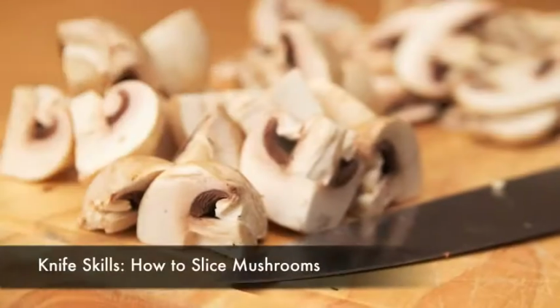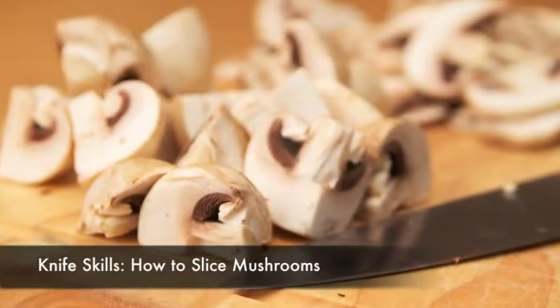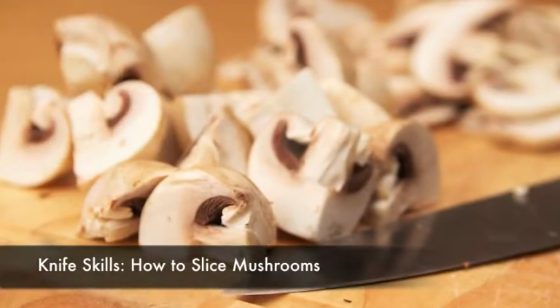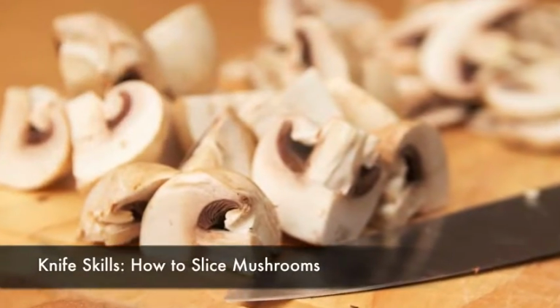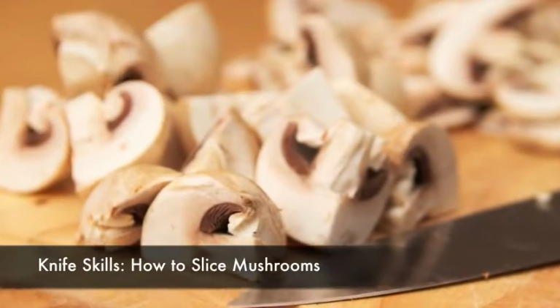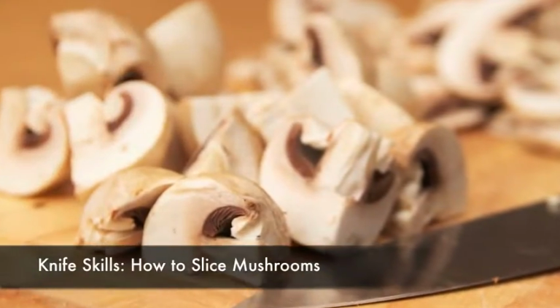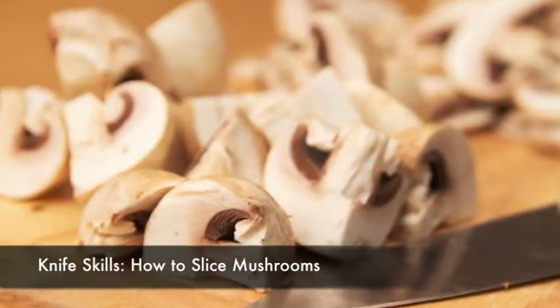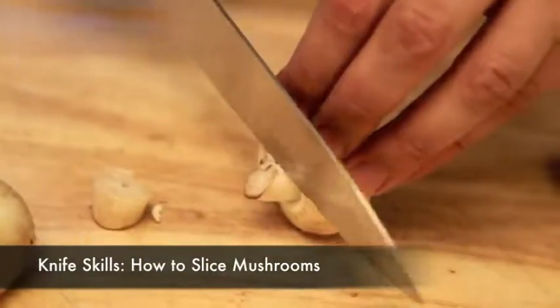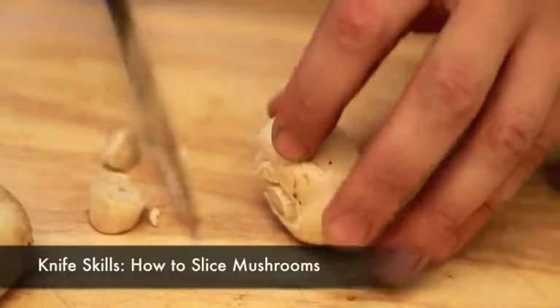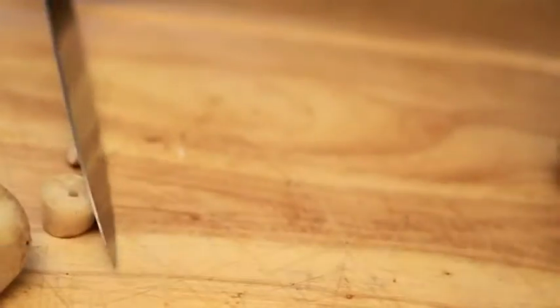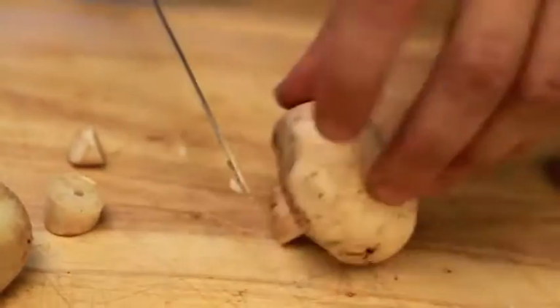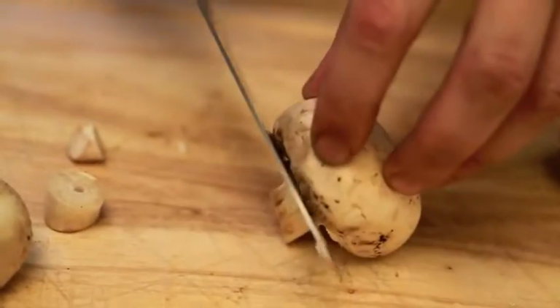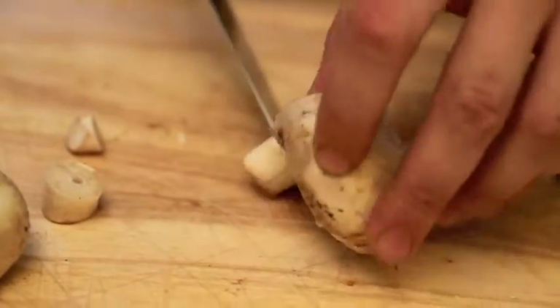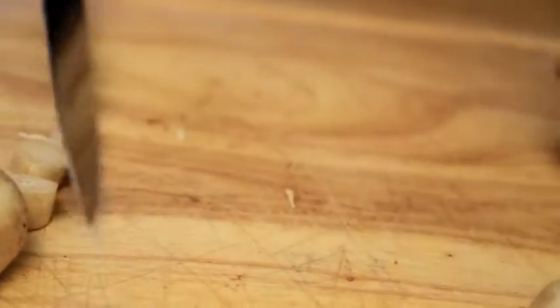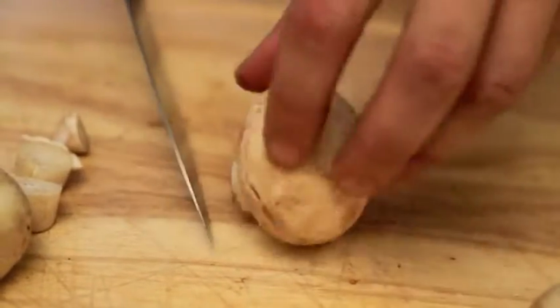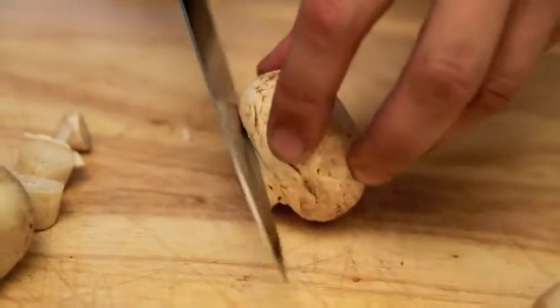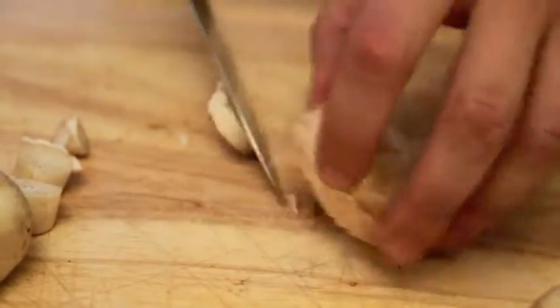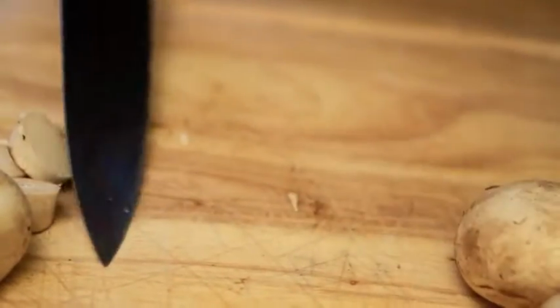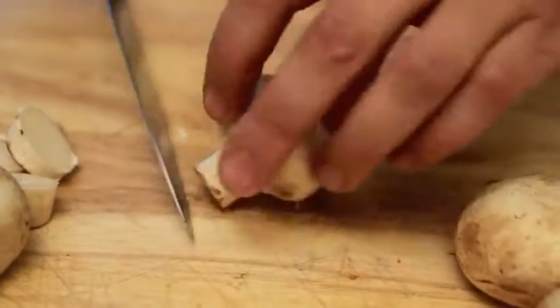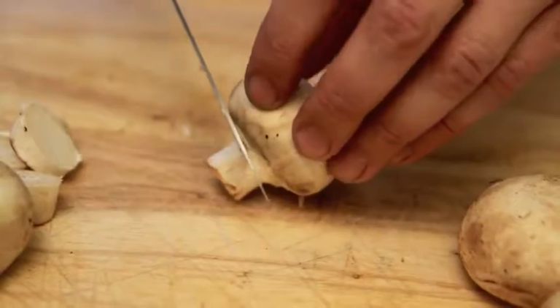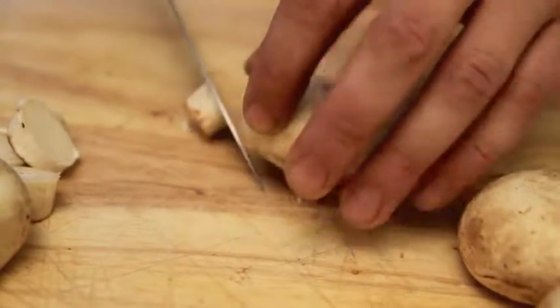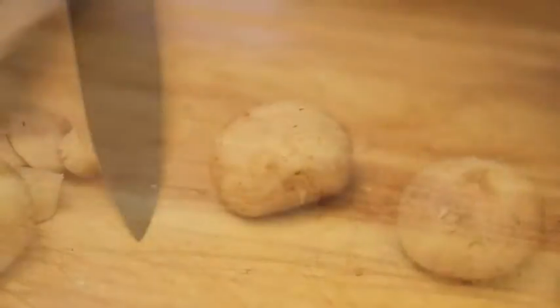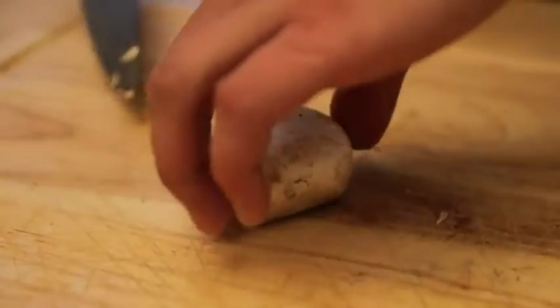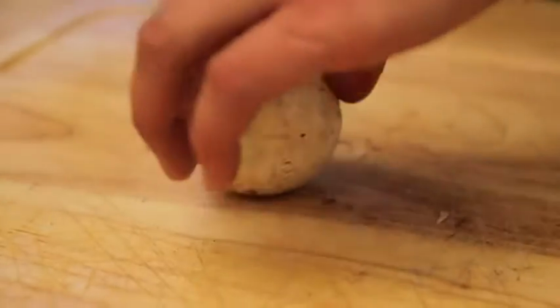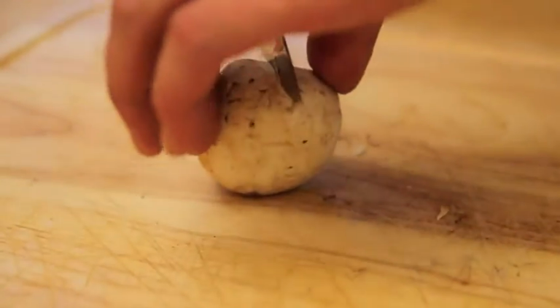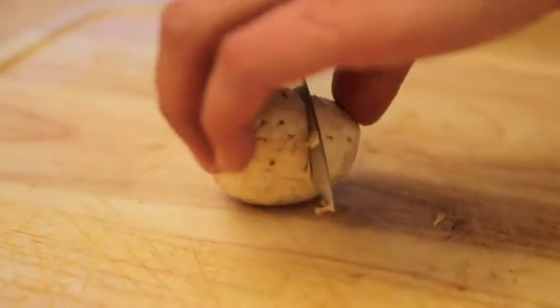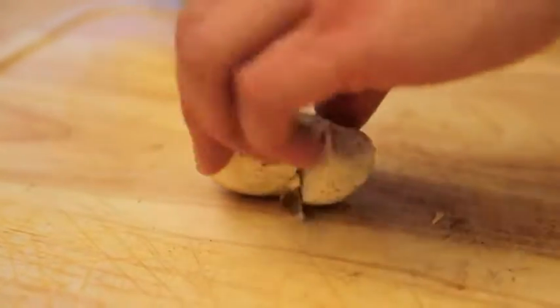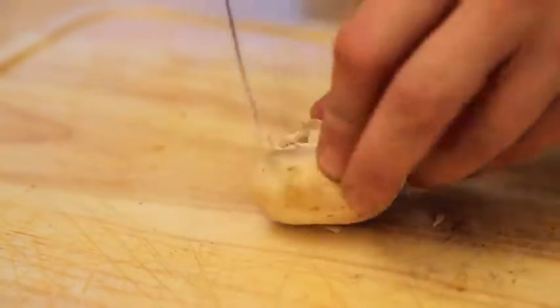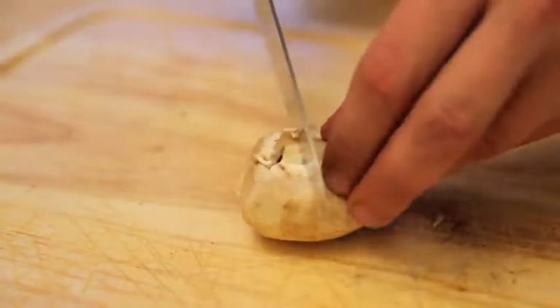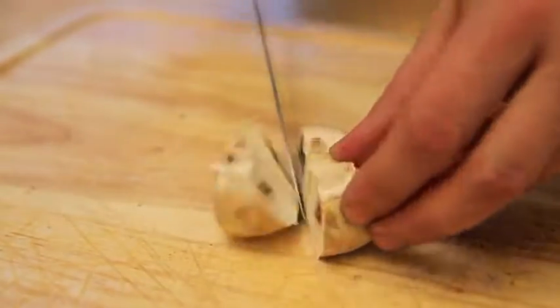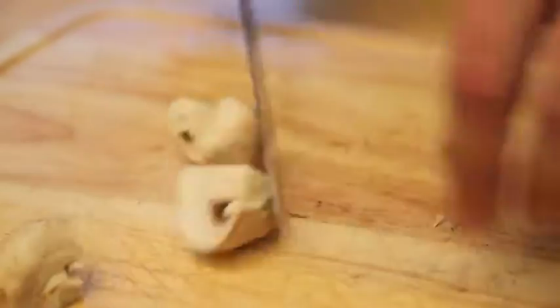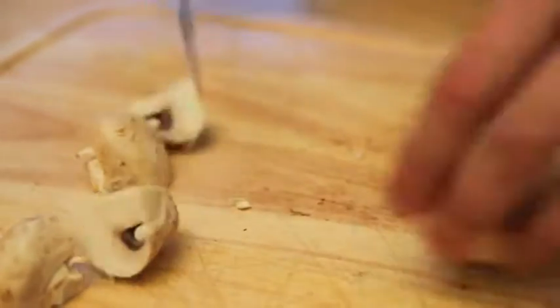White button mushrooms cook best when they're cut, in order to help drive off excess moisture faster. Start by trimming away the bottom portion of each stem, which will give the mushrooms a more even, stable shape. To quarter the mushroom for roasting or sautéing, hold the cap sideways on a cutting board.